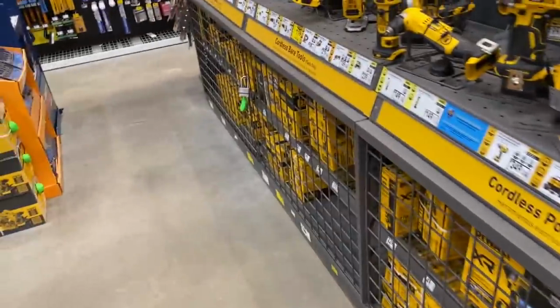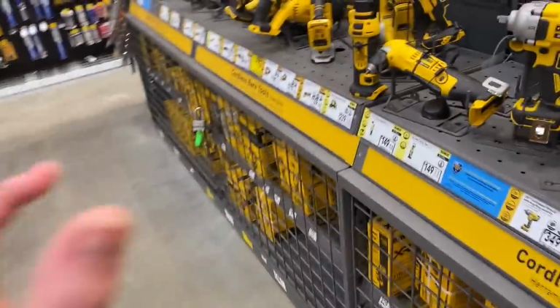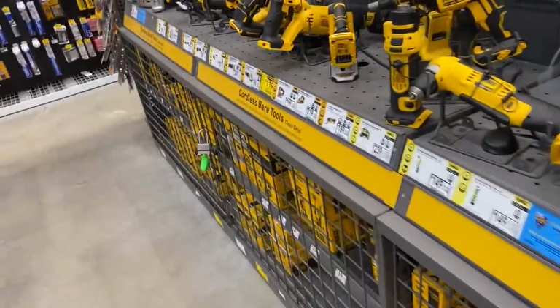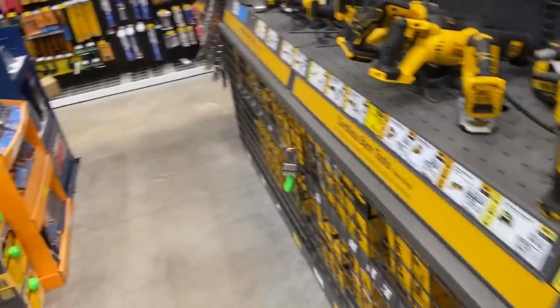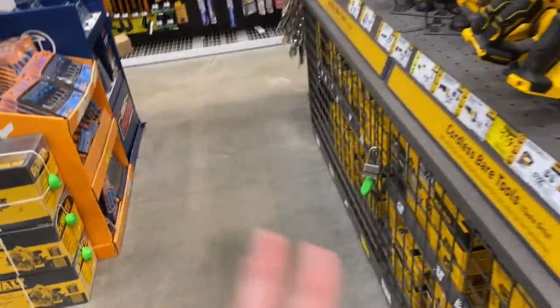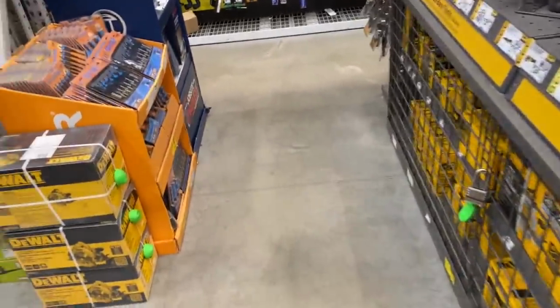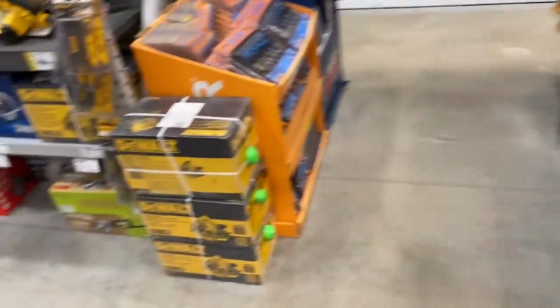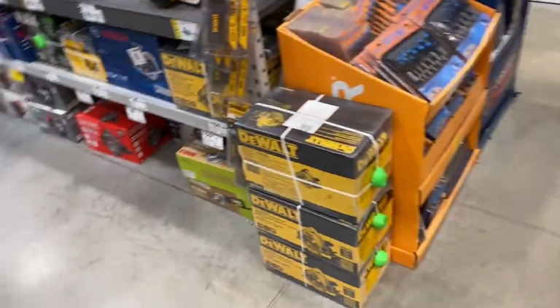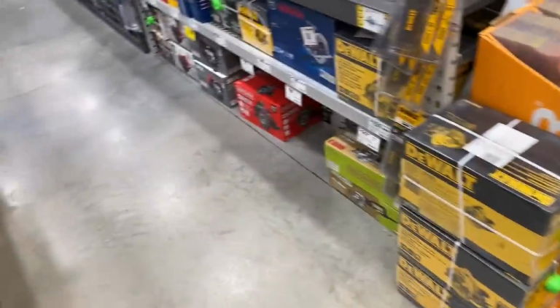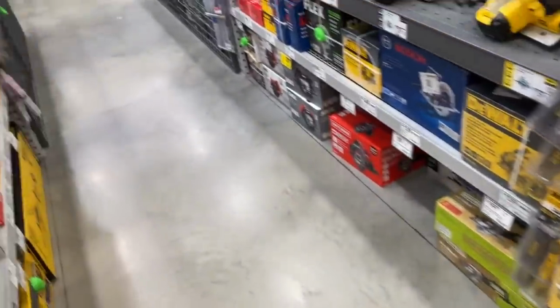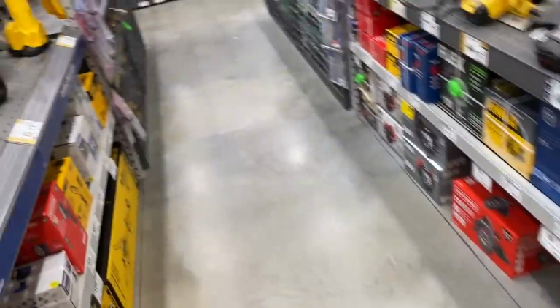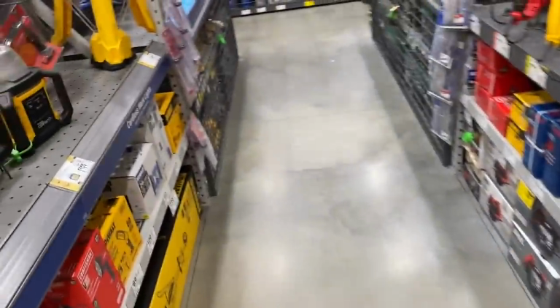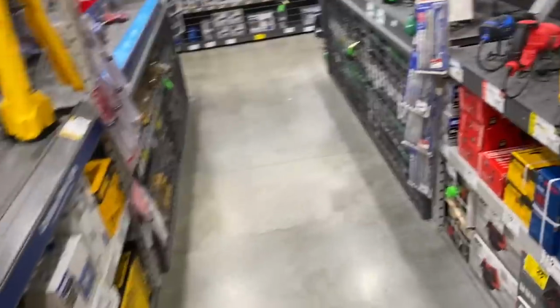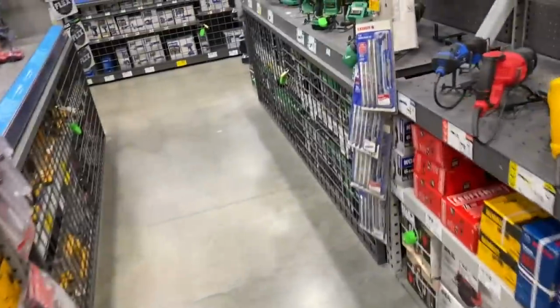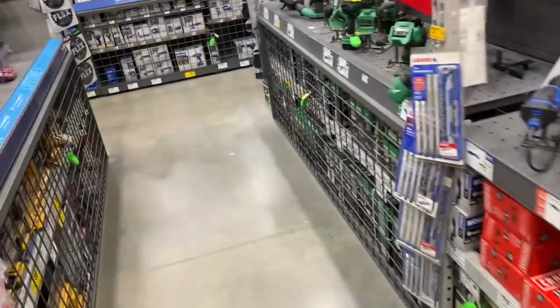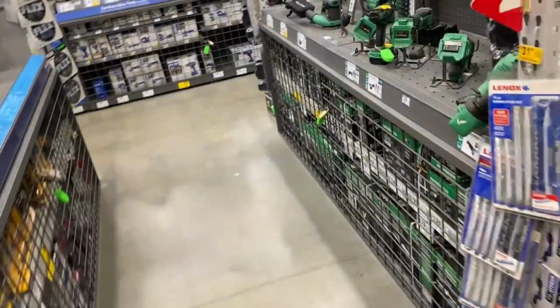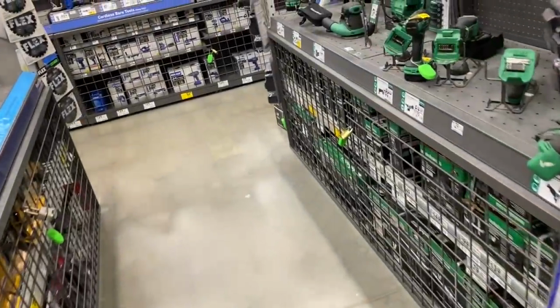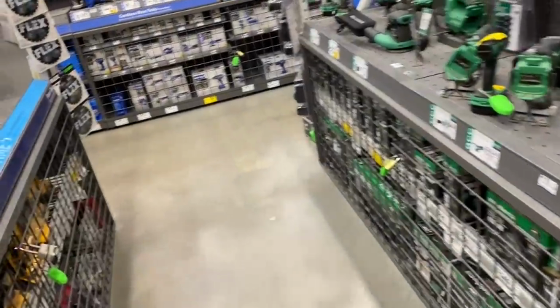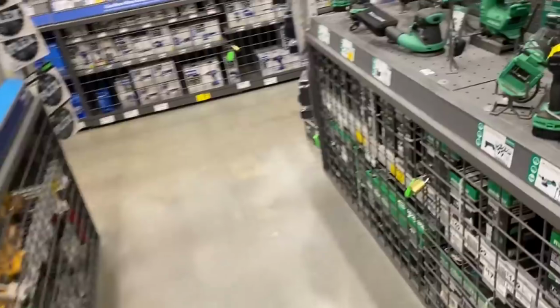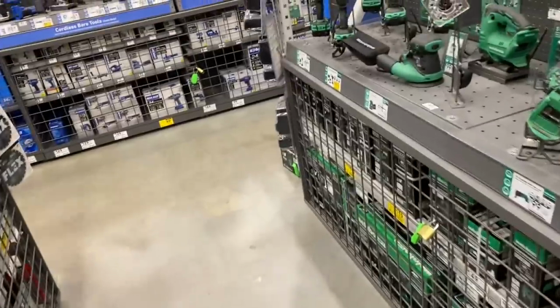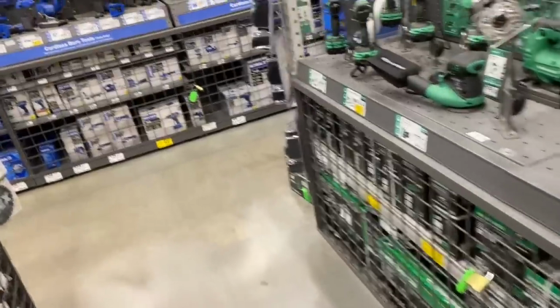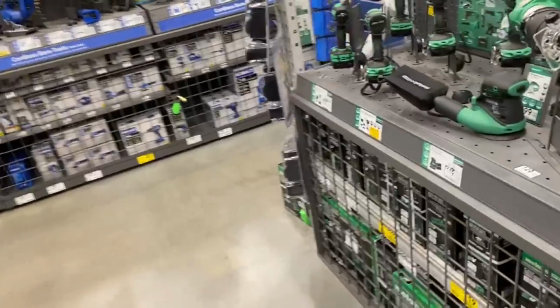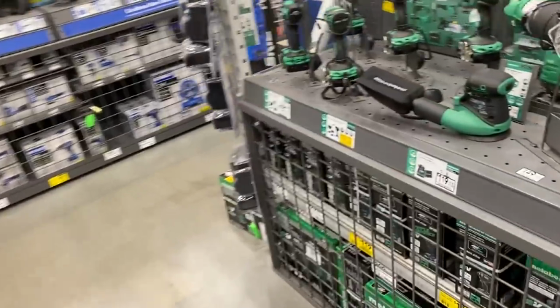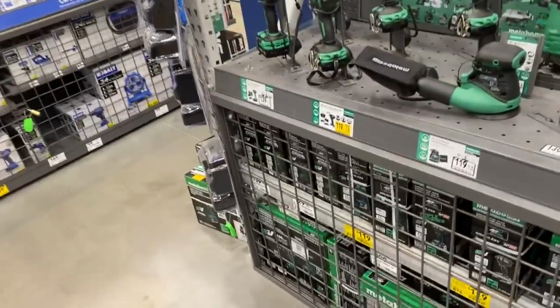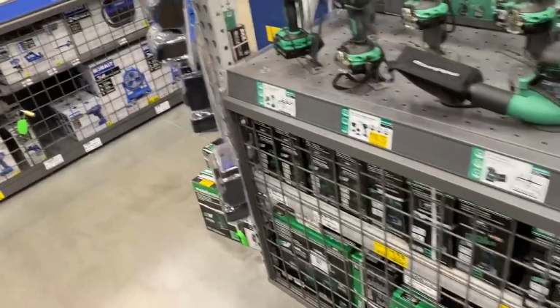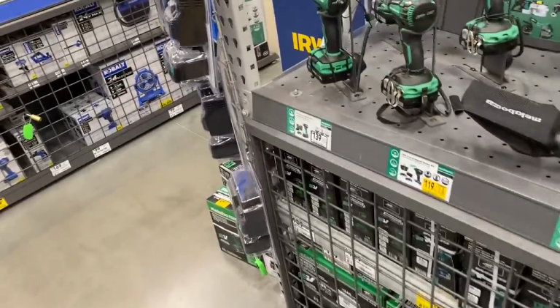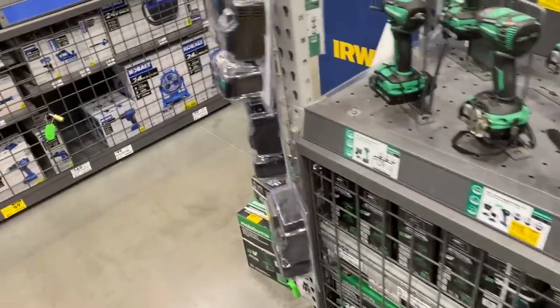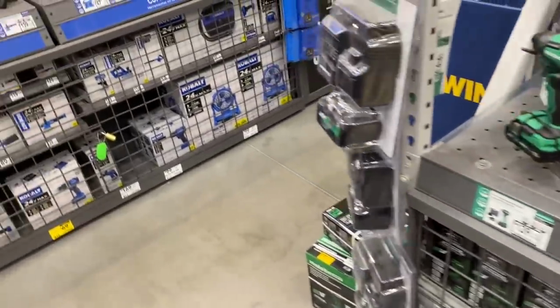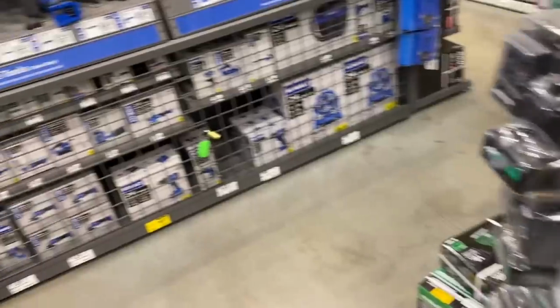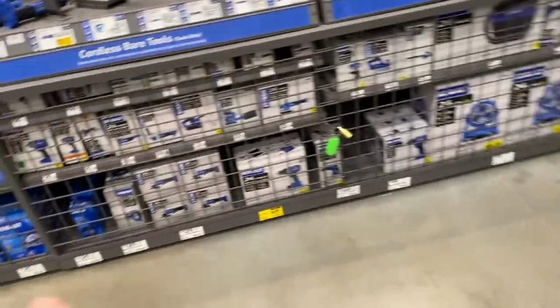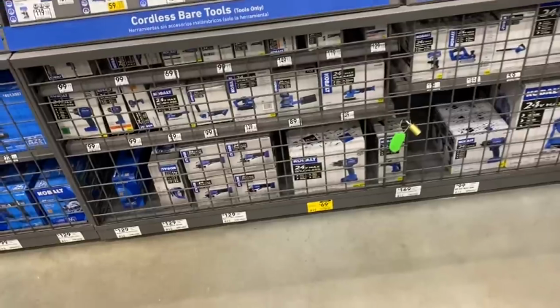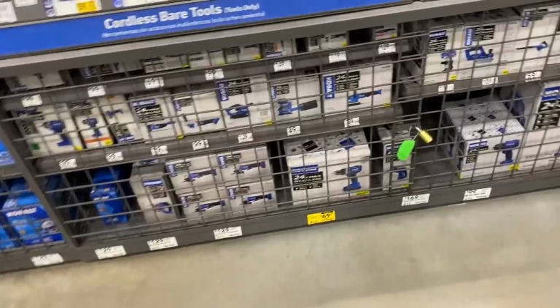Nothing new in the Flex section. DeWalt section's pretty much the same as well. Absolutely nothing new here at my Metabo HPT section. I'm kind of giving up on Metabo clearance deals right now until probably February, so I'll be checking around later then.